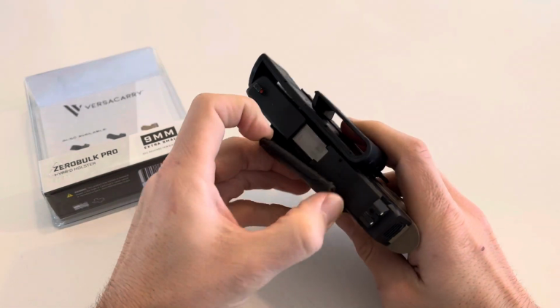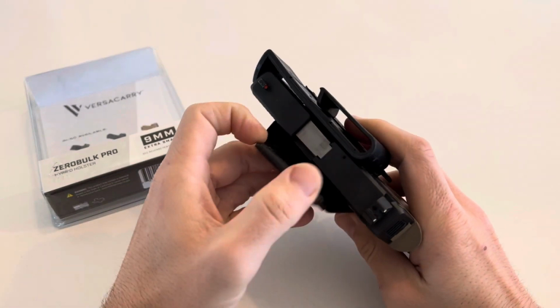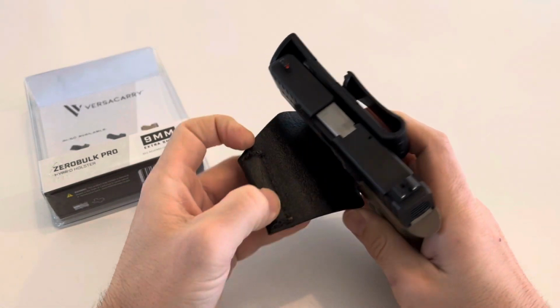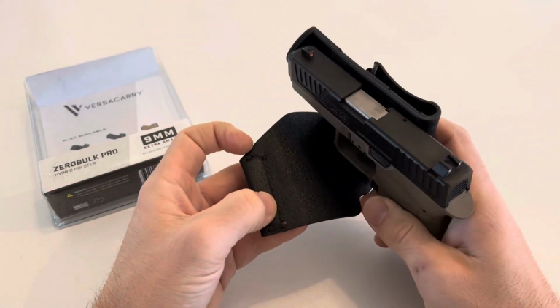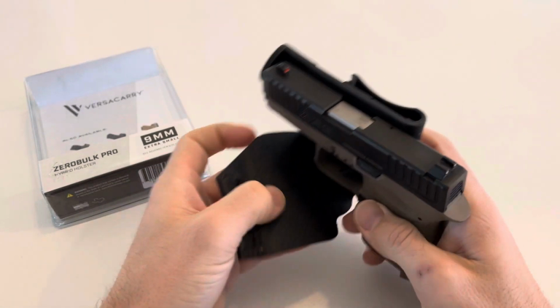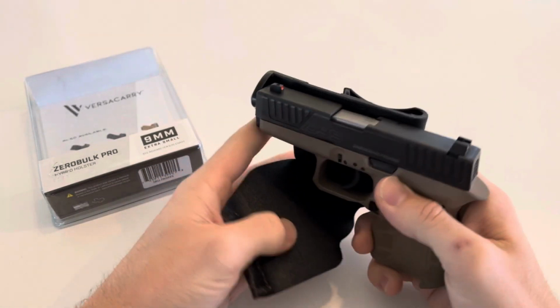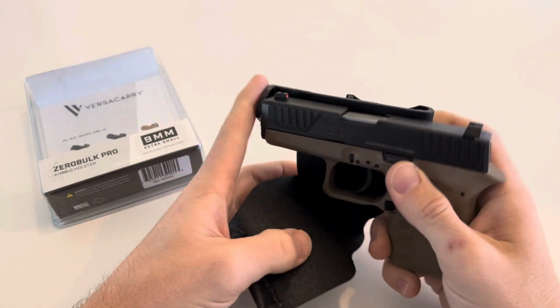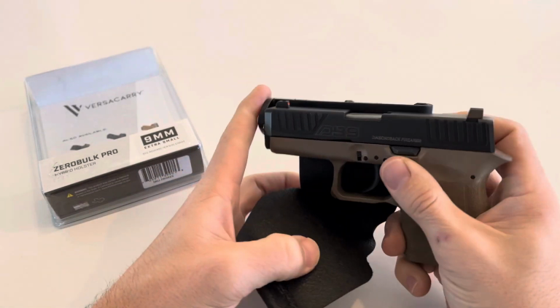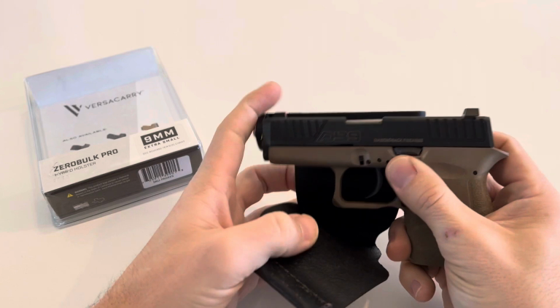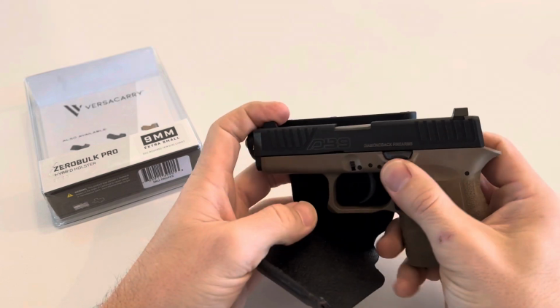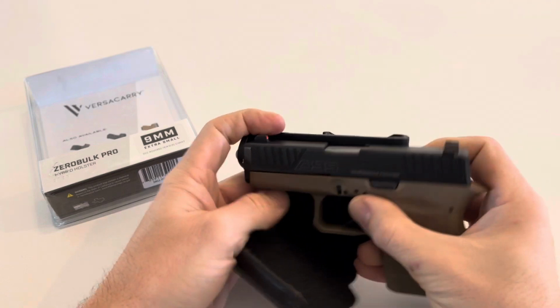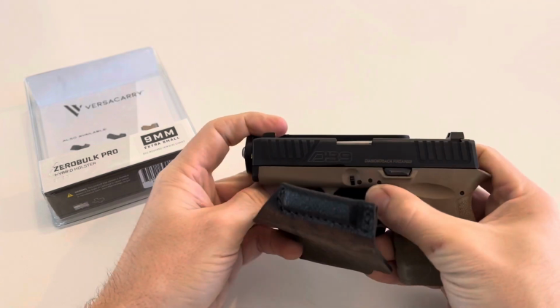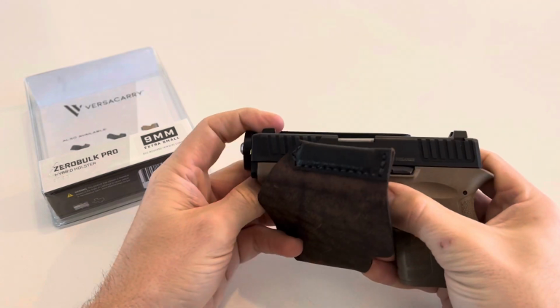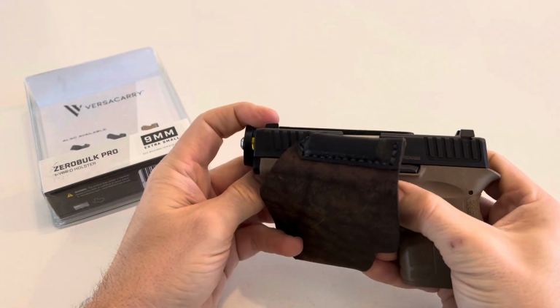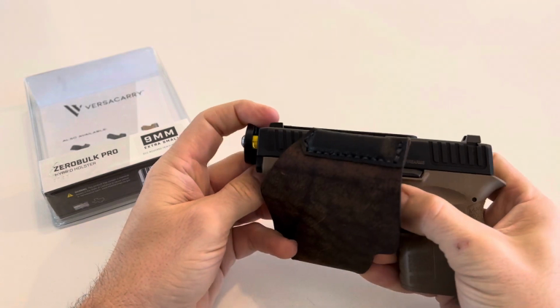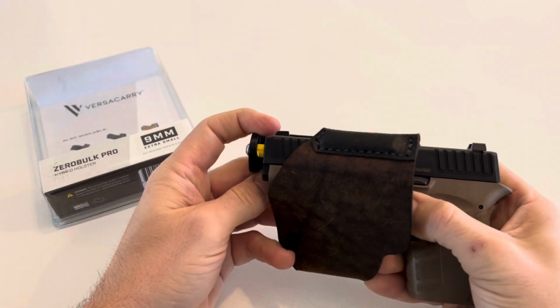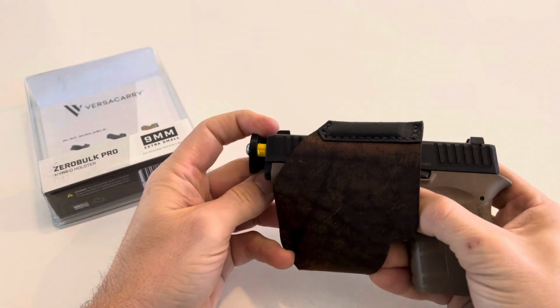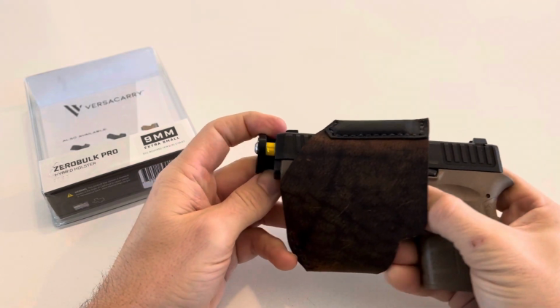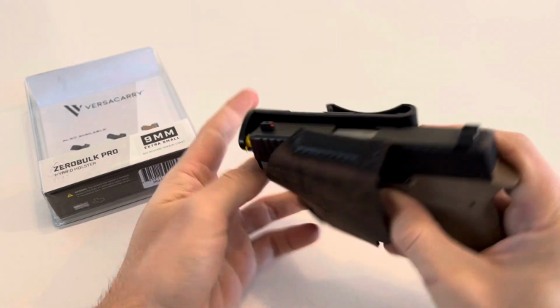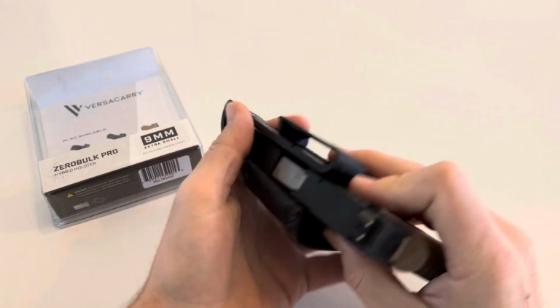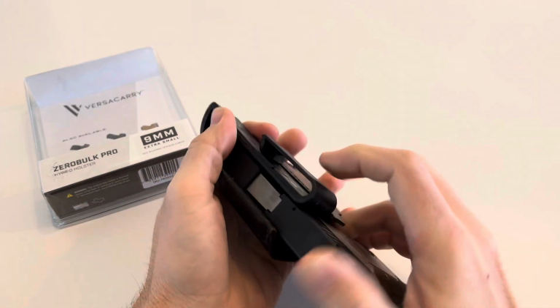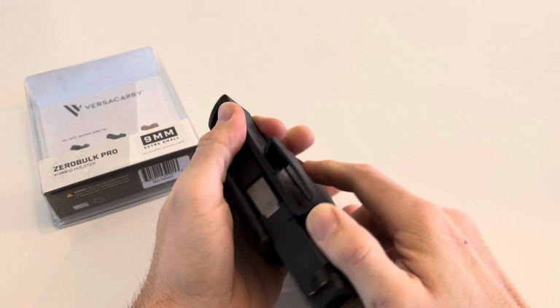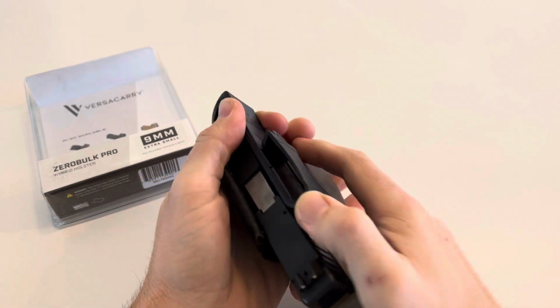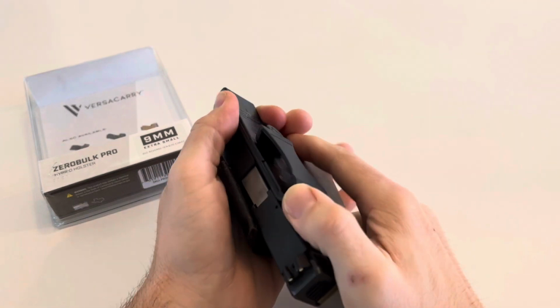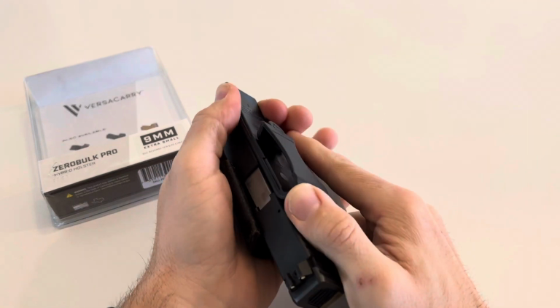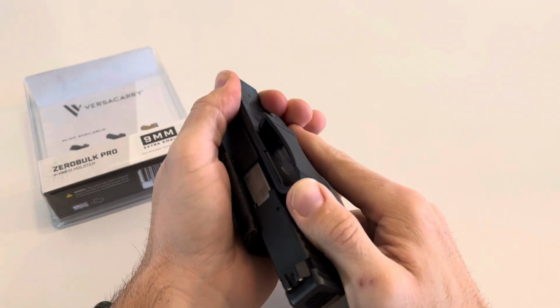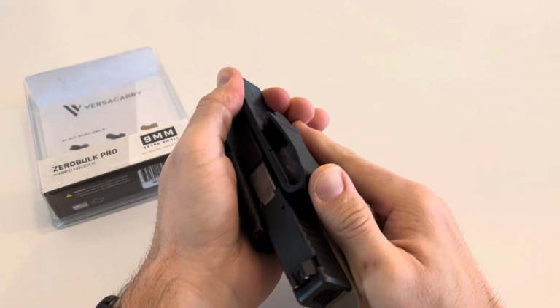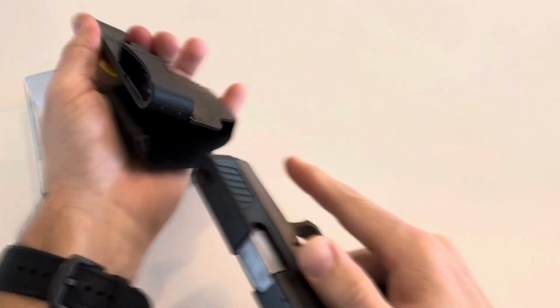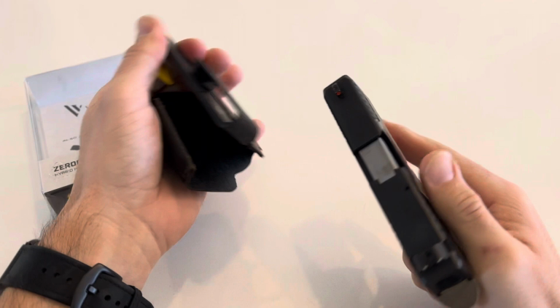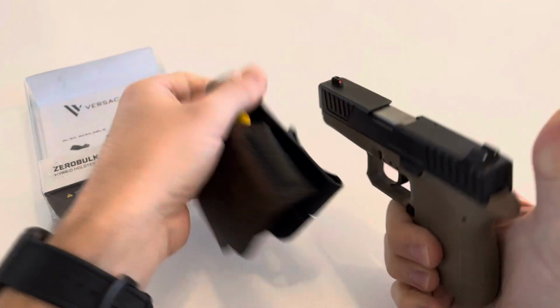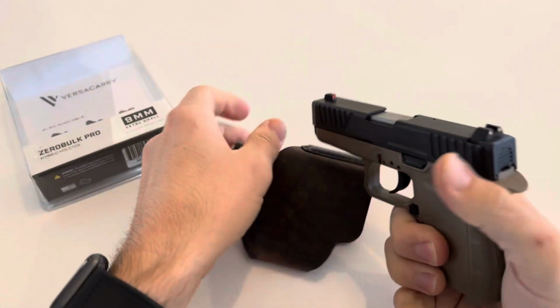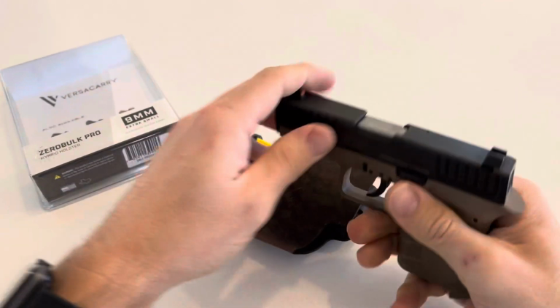I thought it was a full sleeve, but it is magnetic. So I'll take this off and show you how it works.